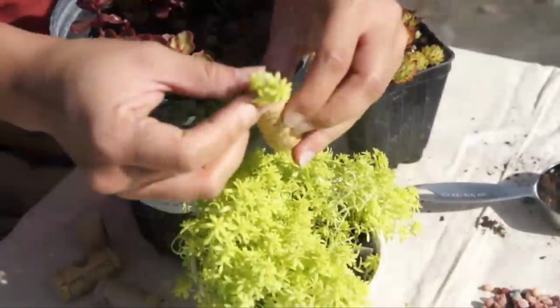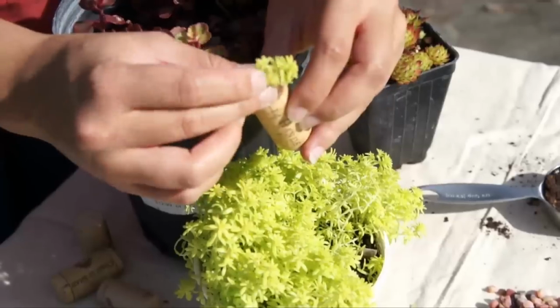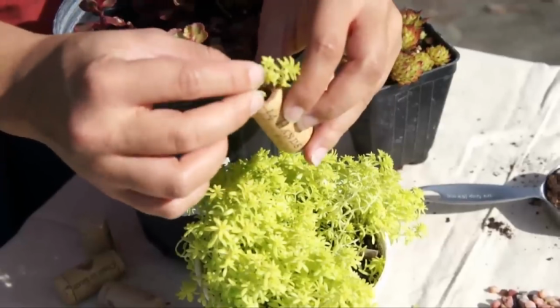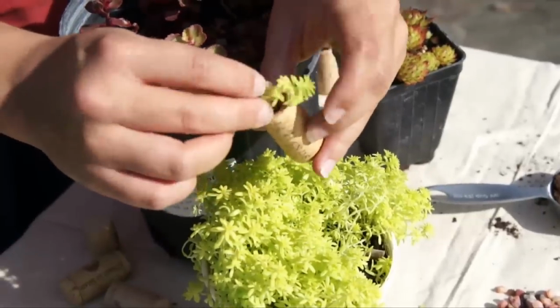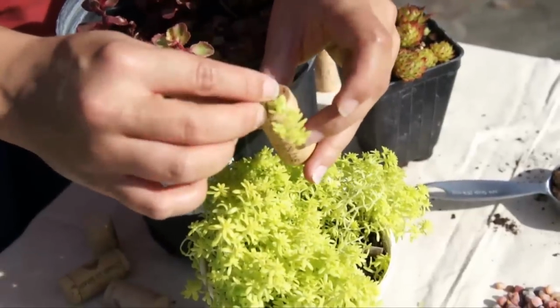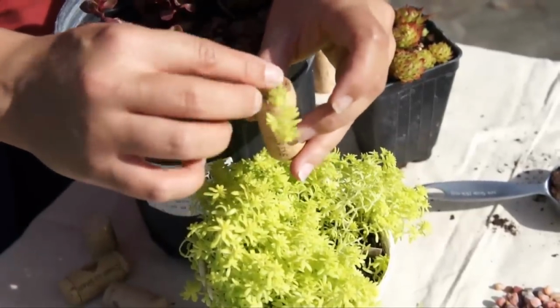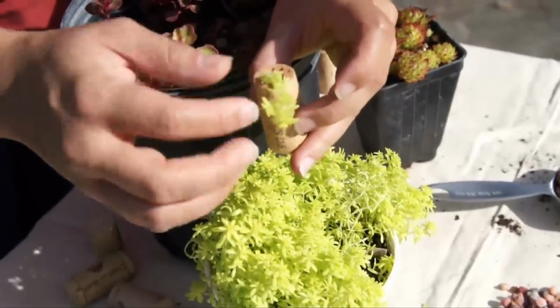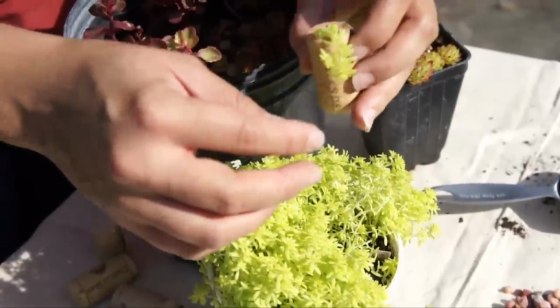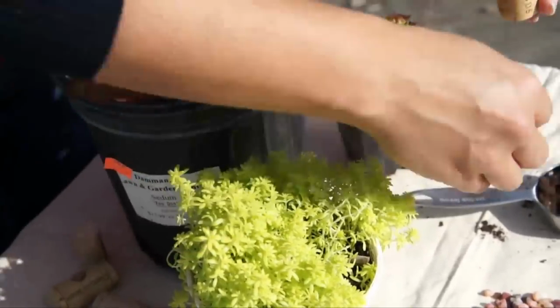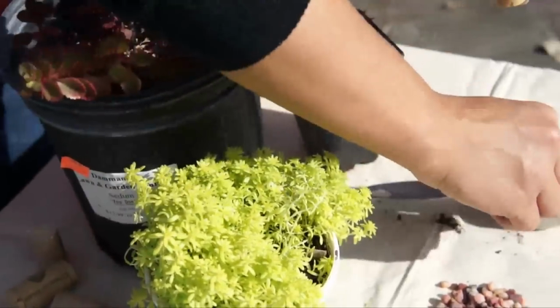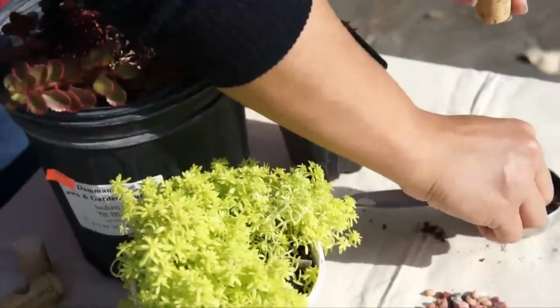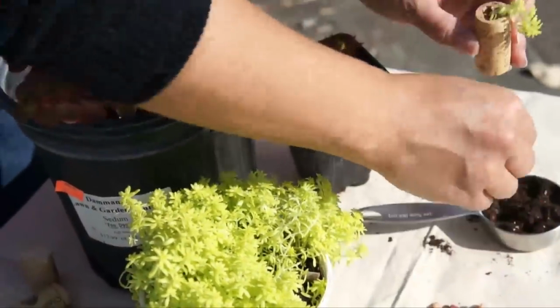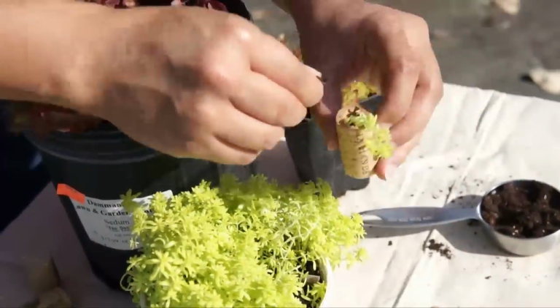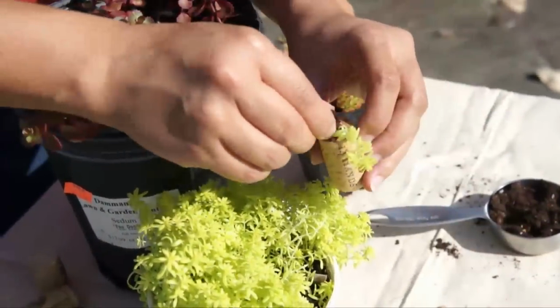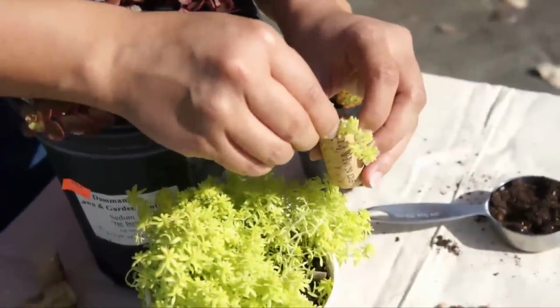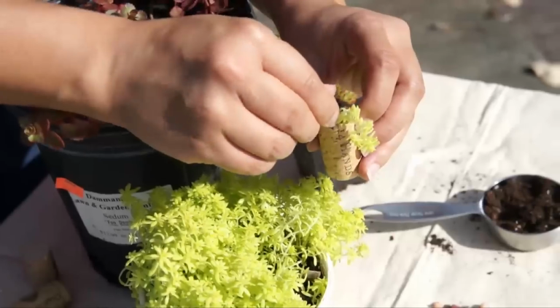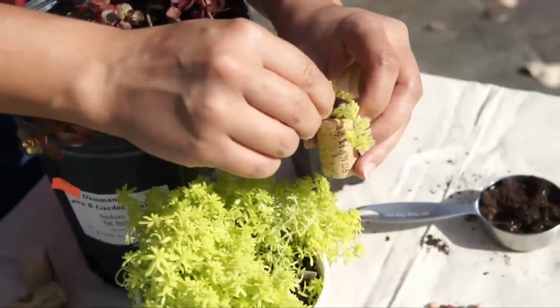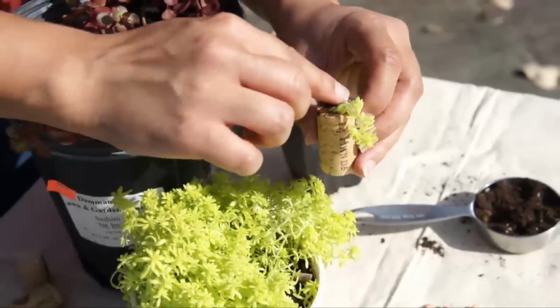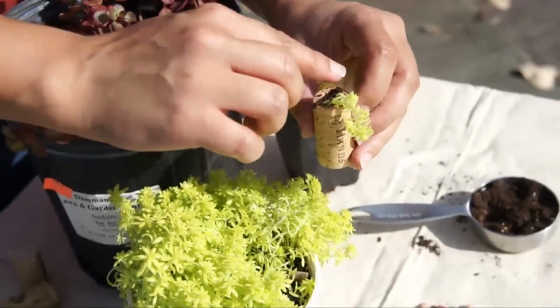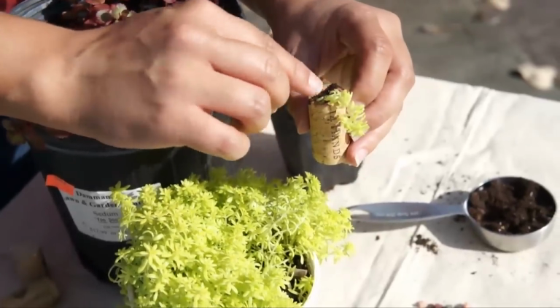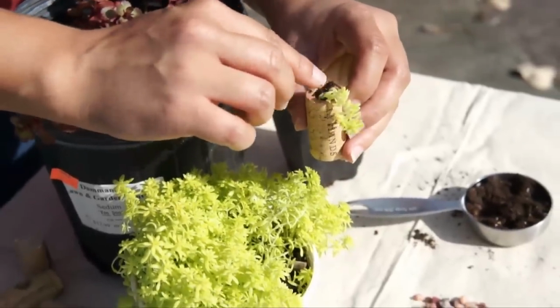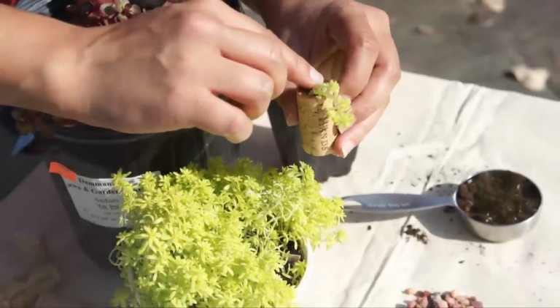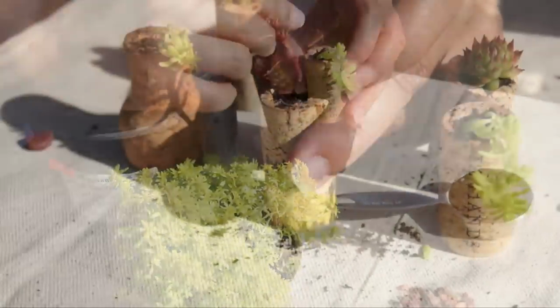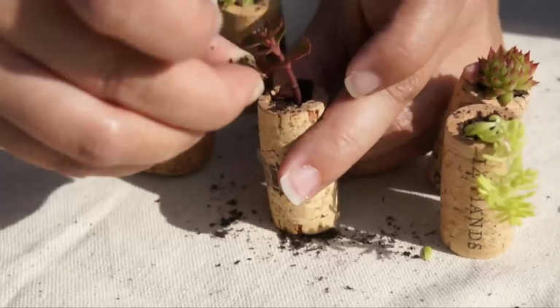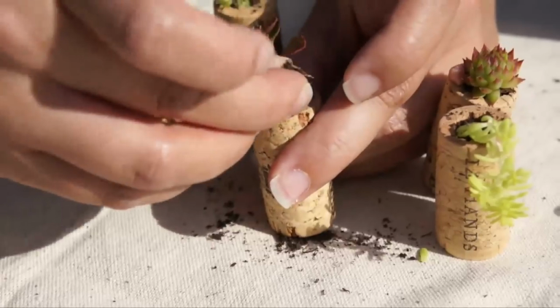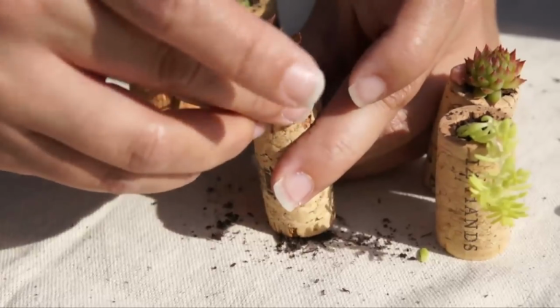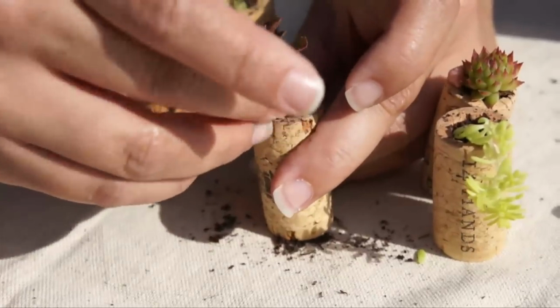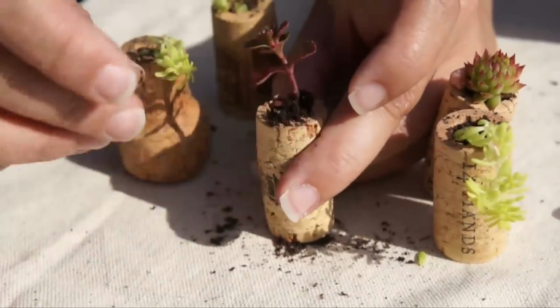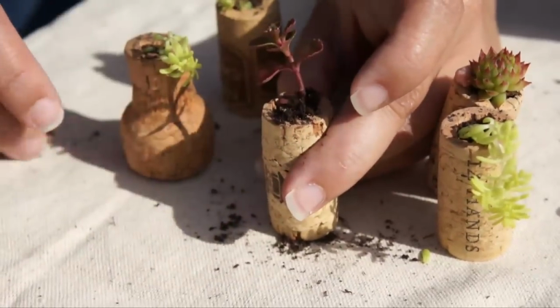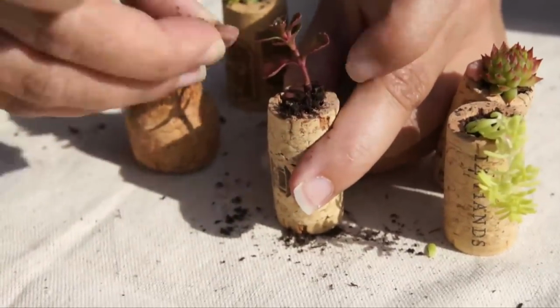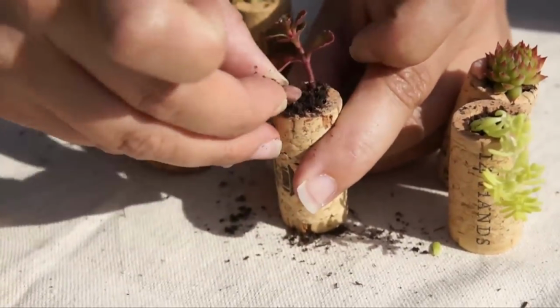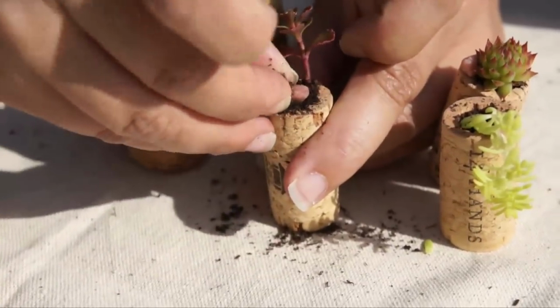Then place your clipping into the cork, adding more soil if necessary, and gently tamp down to secure your clipping. Add a bit of aquarium gravel as a finishing touch.